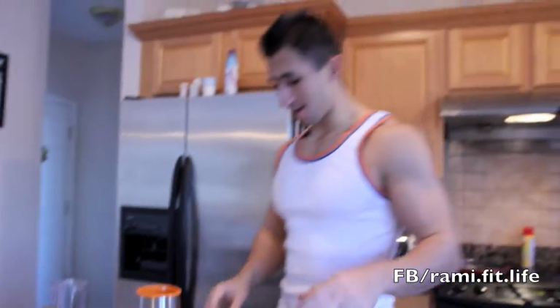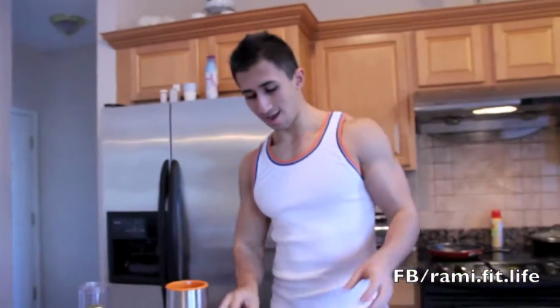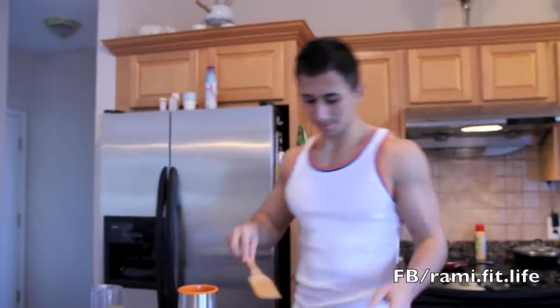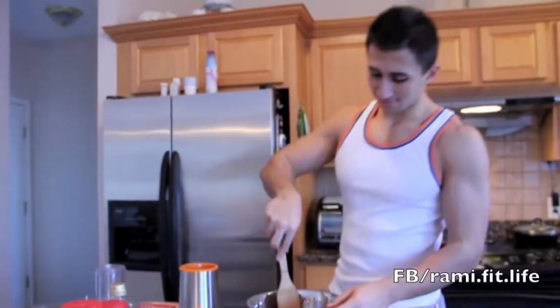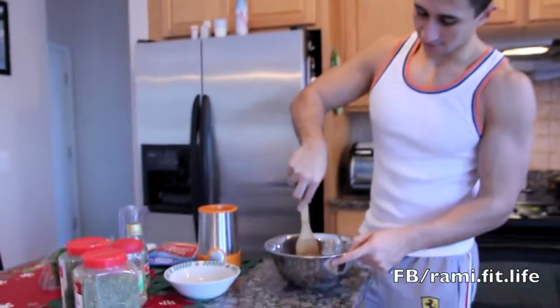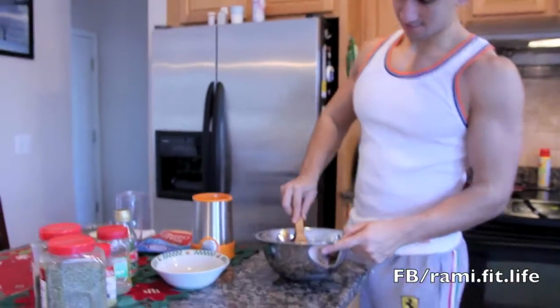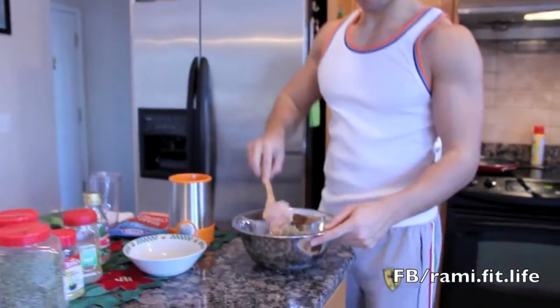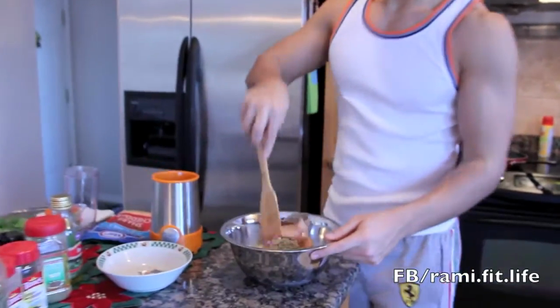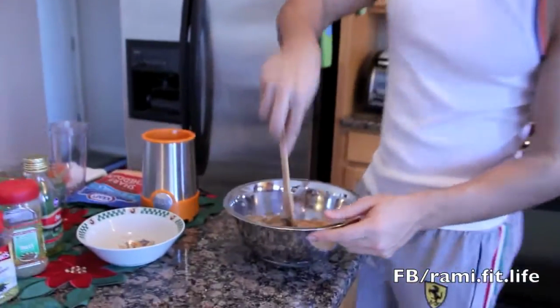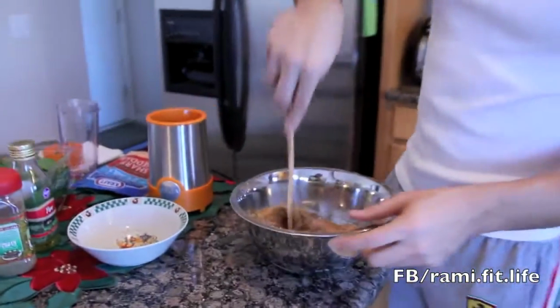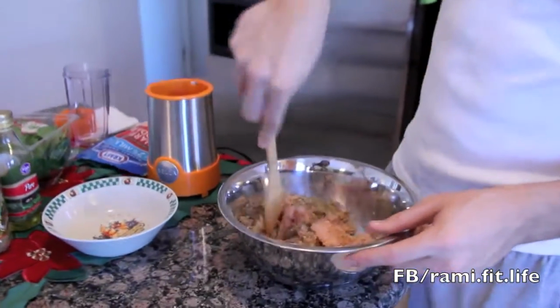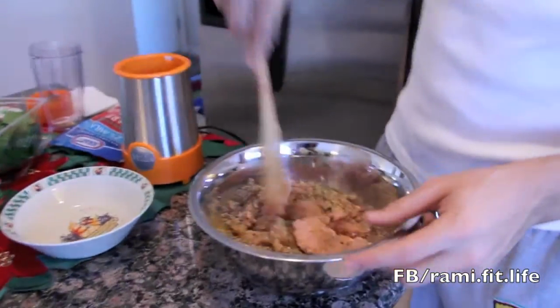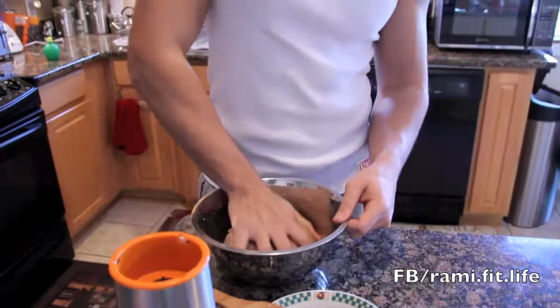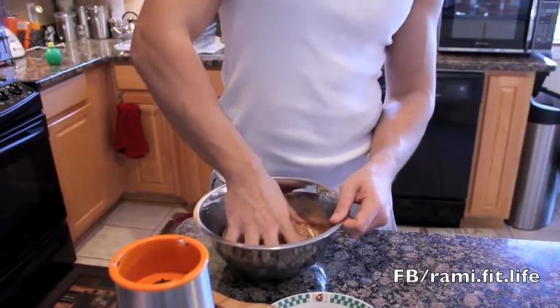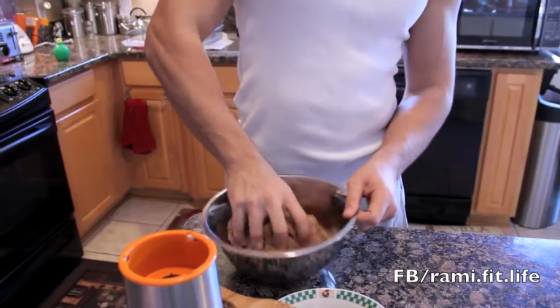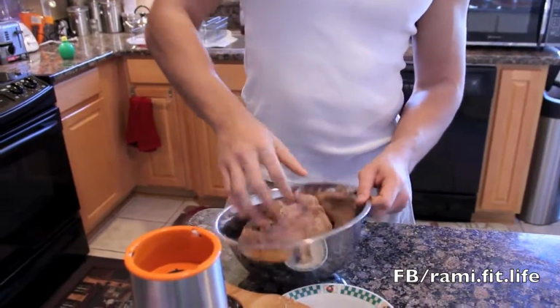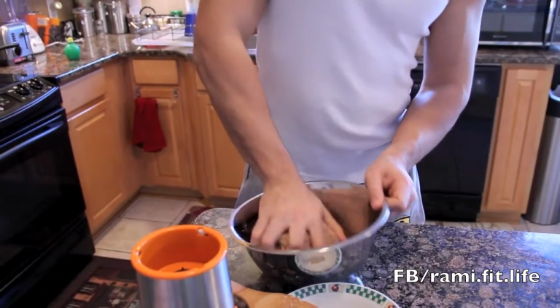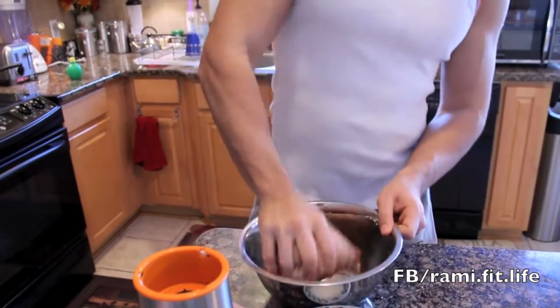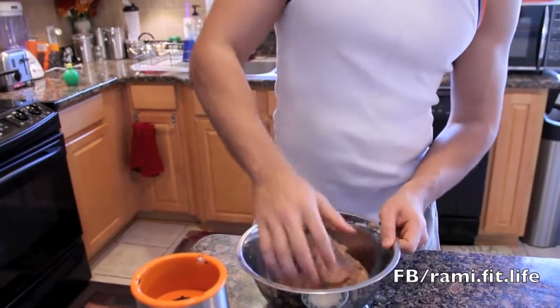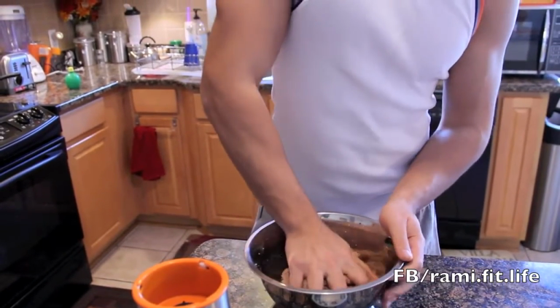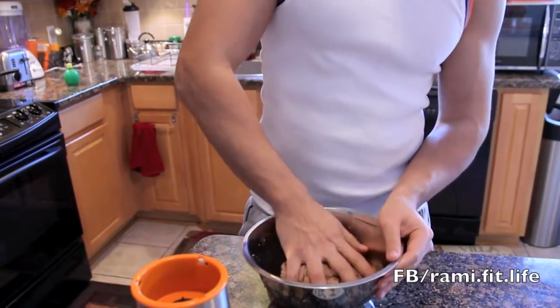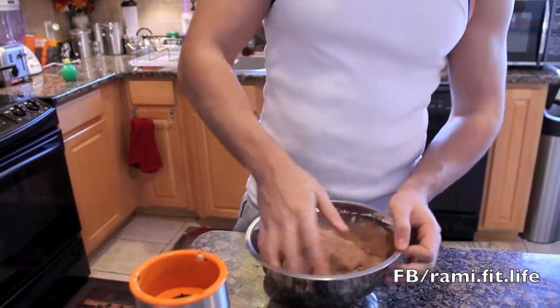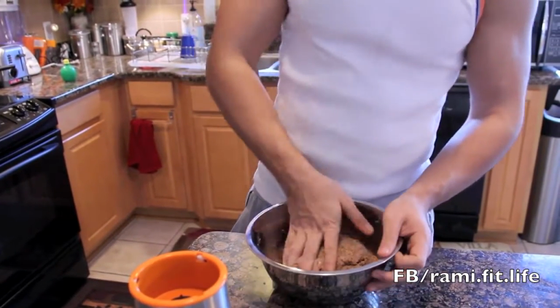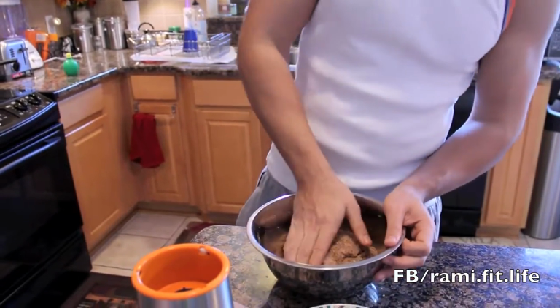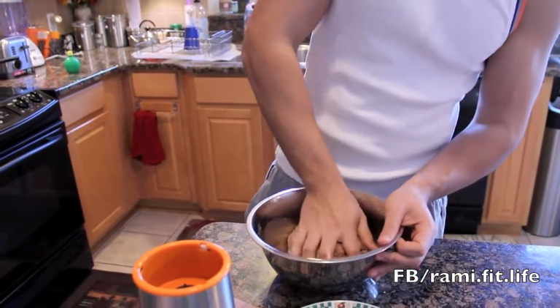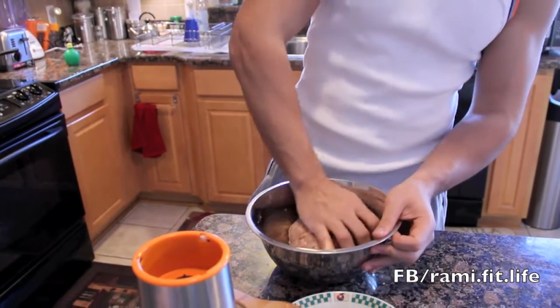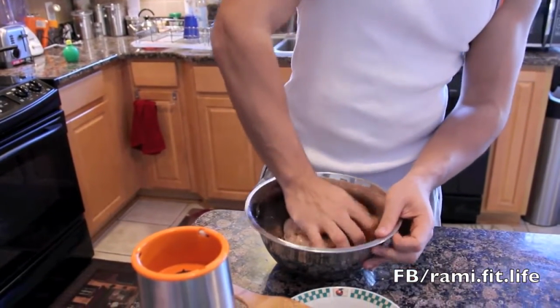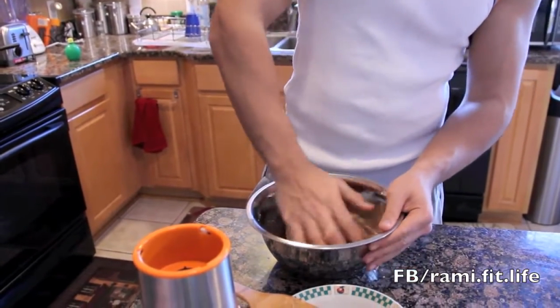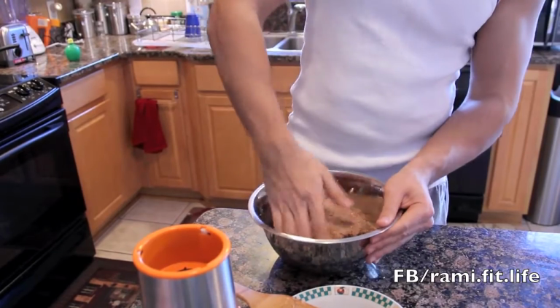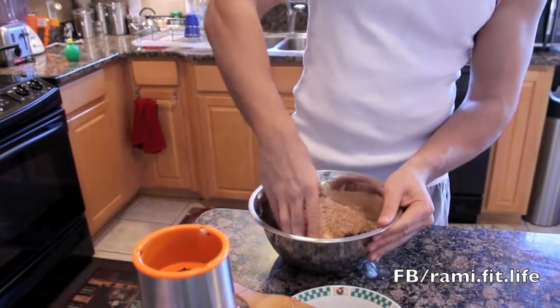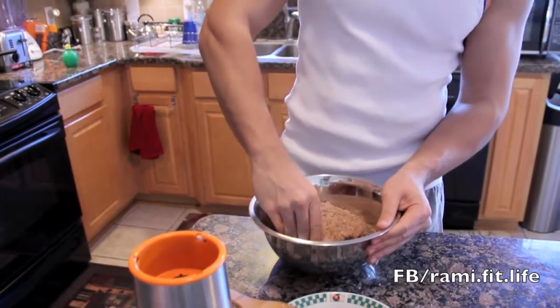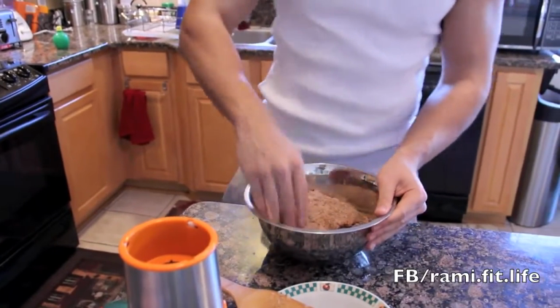Now I'm going to mix everything together. This is the ground turkey after it's all mixed together.